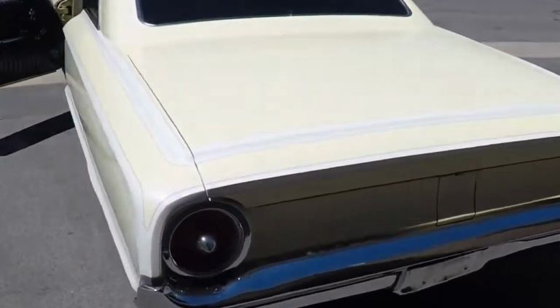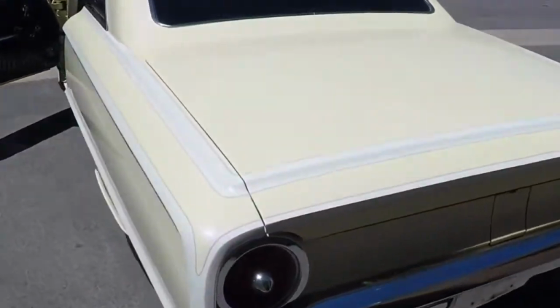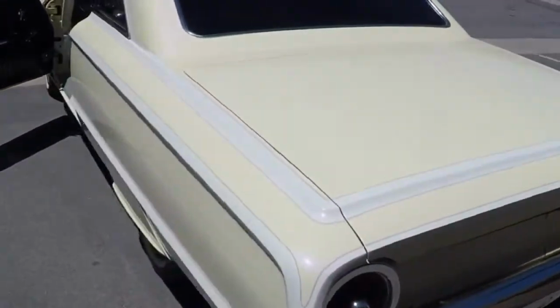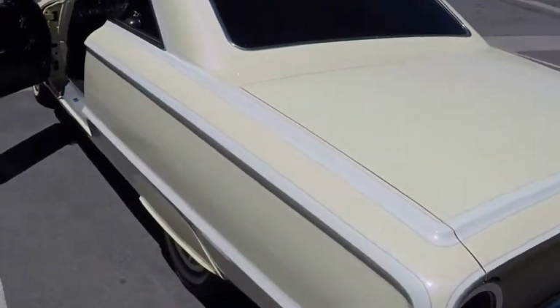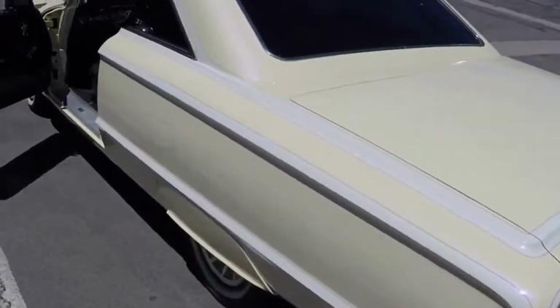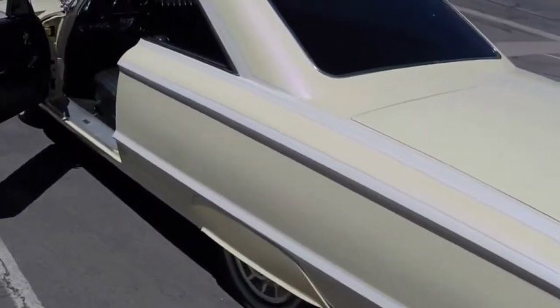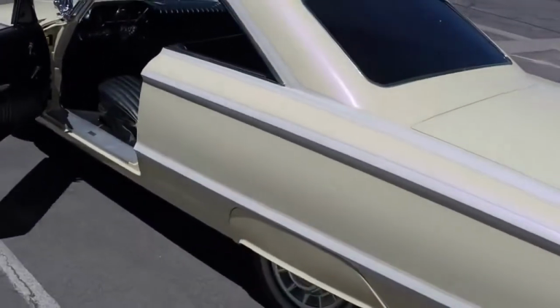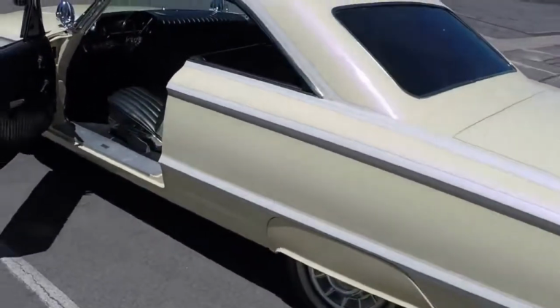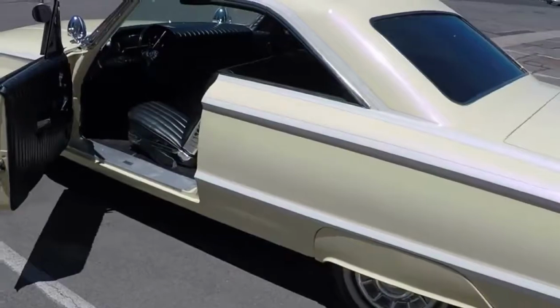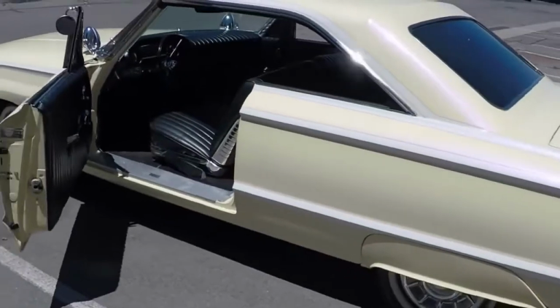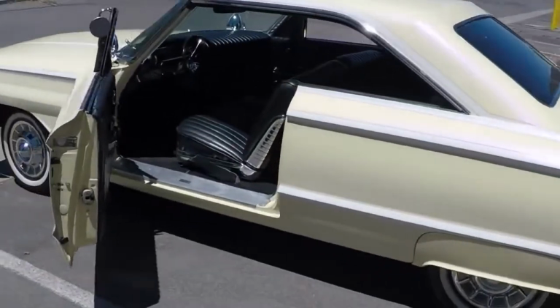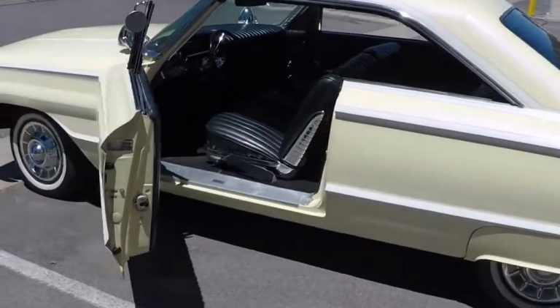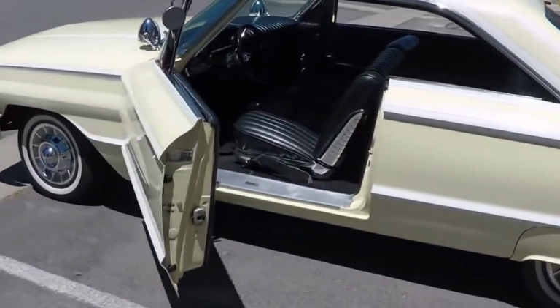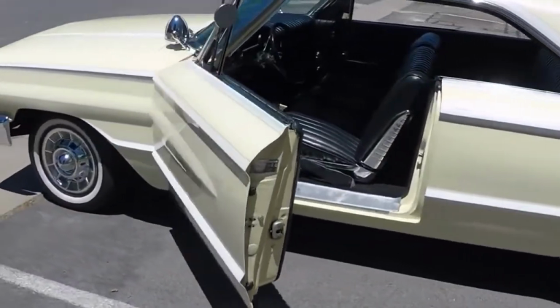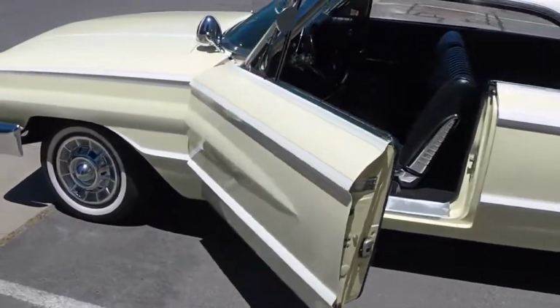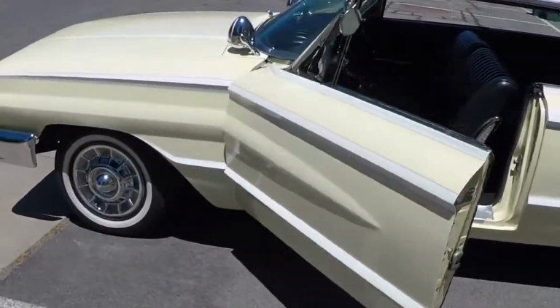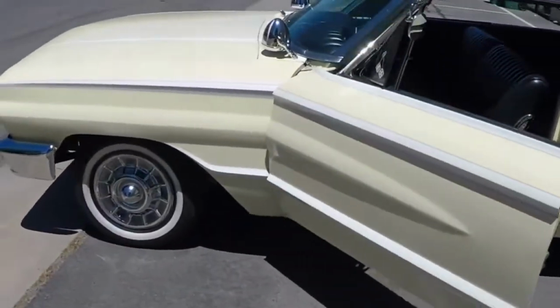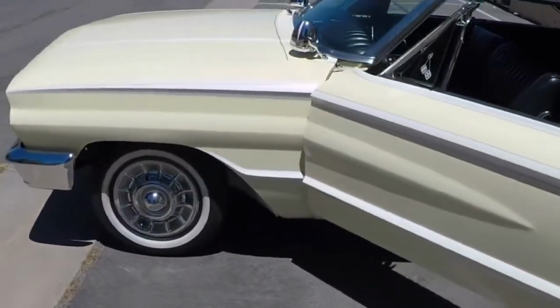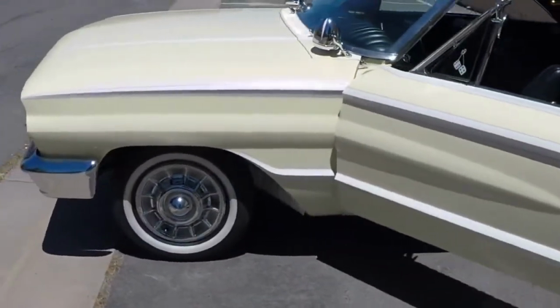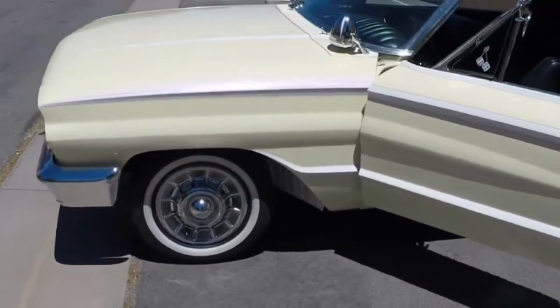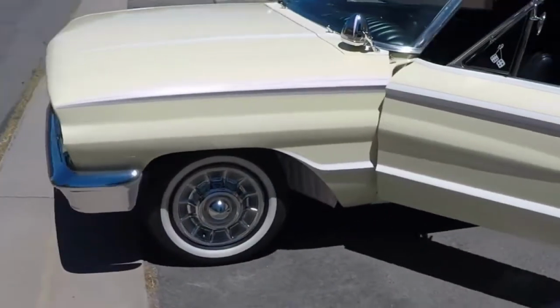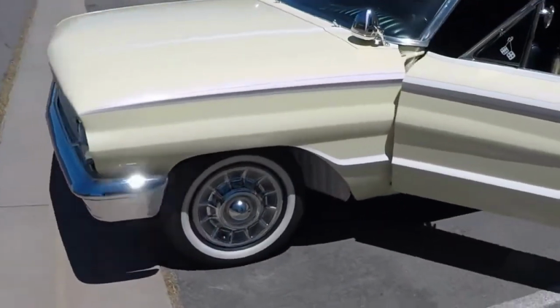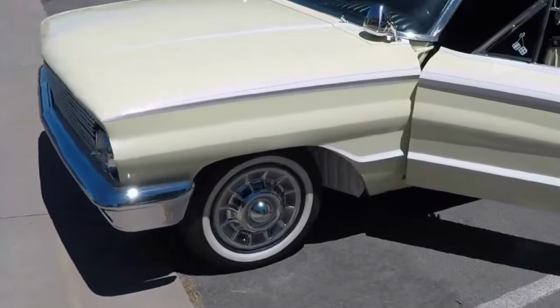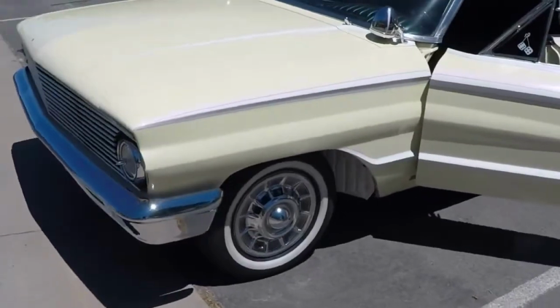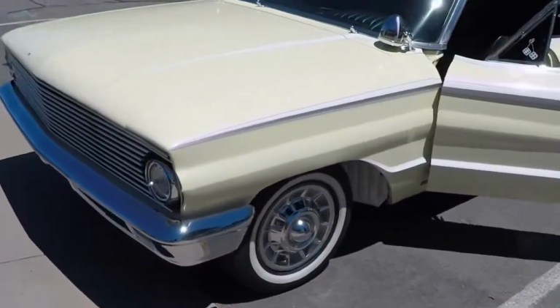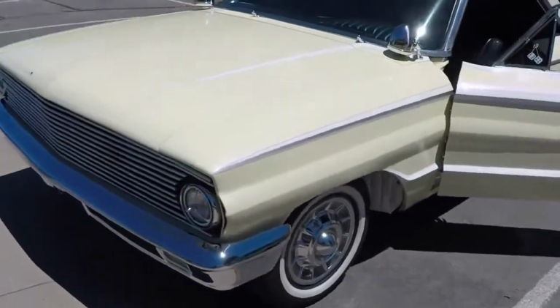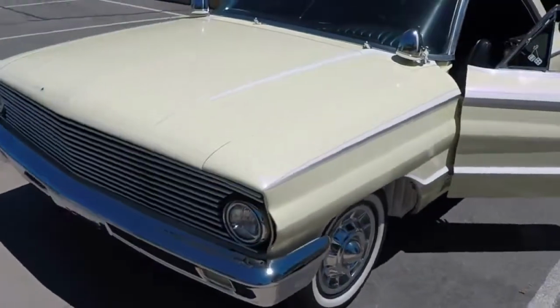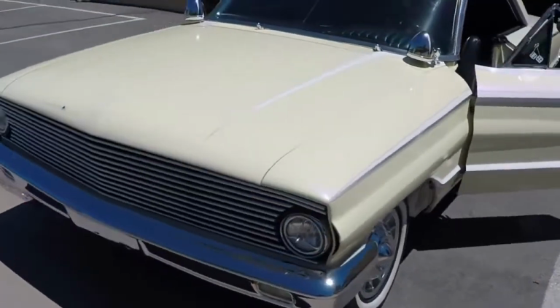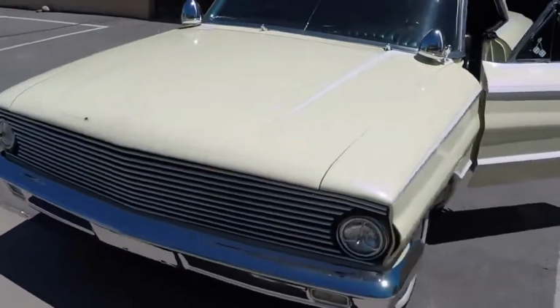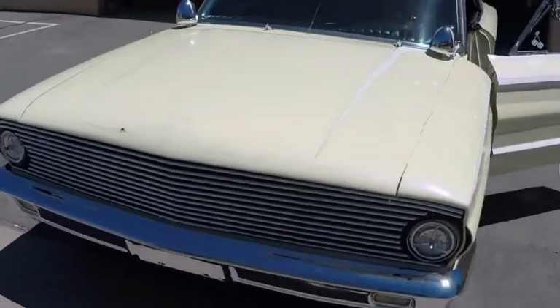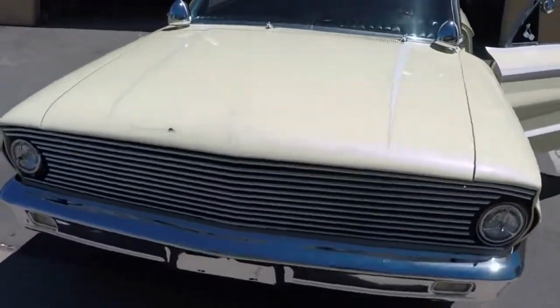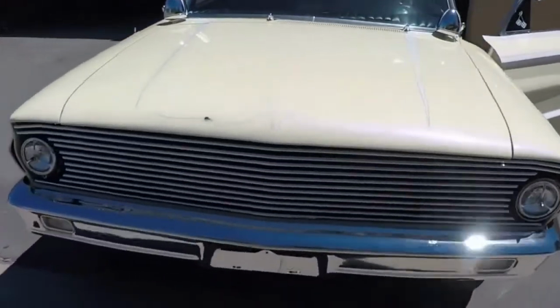1964 Ford Galaxy 500. Very custom. Quick walk around first.